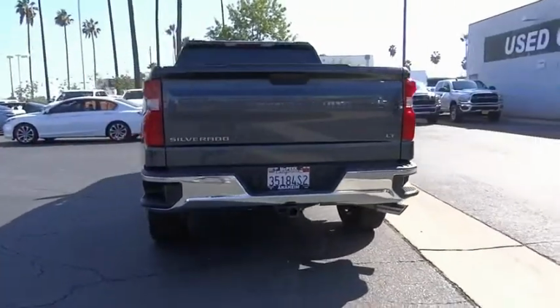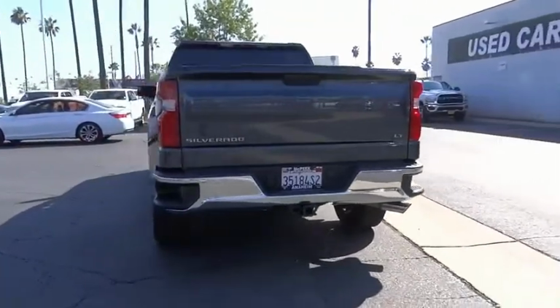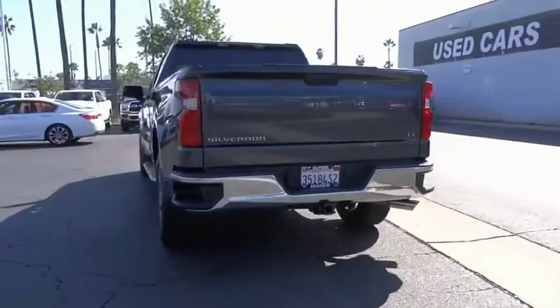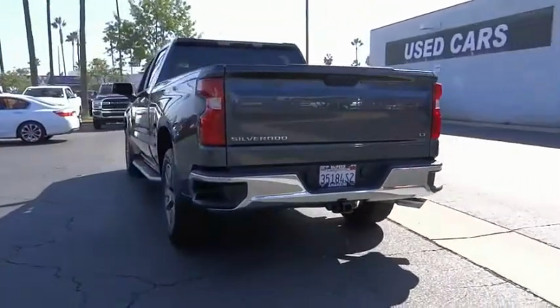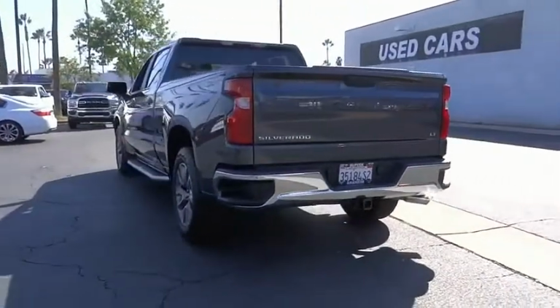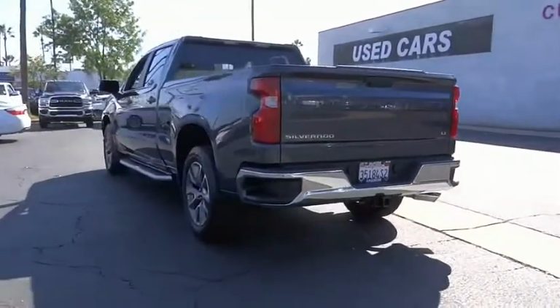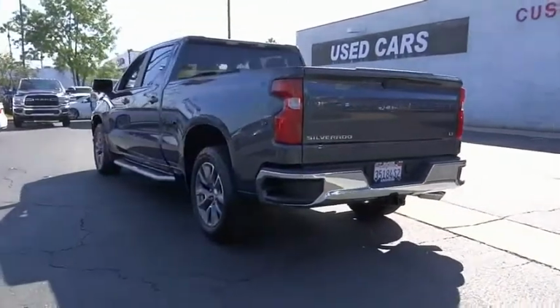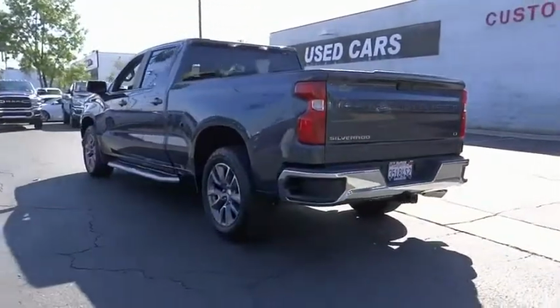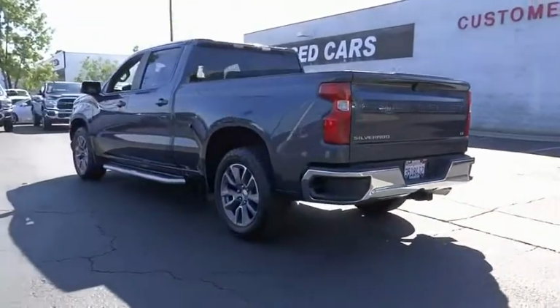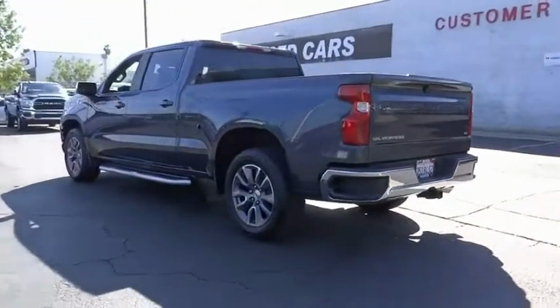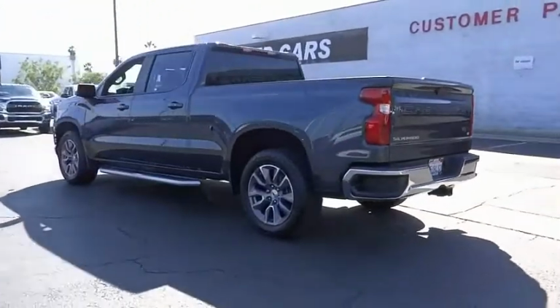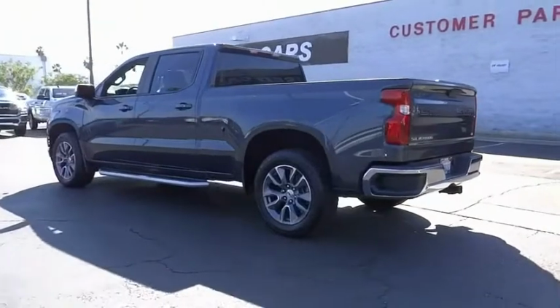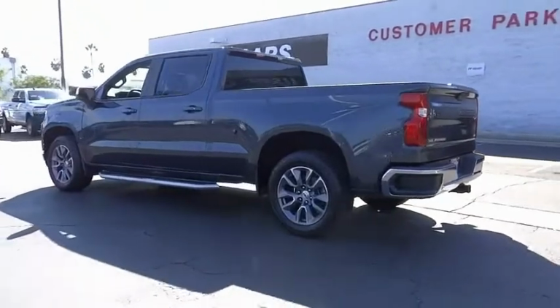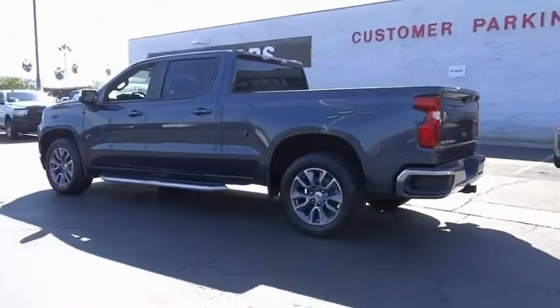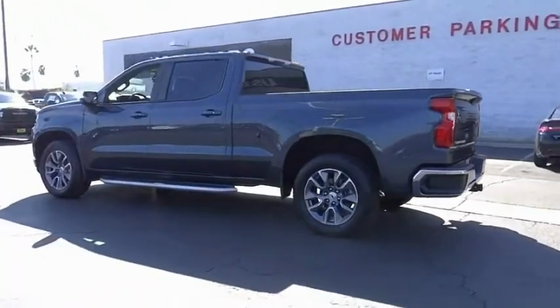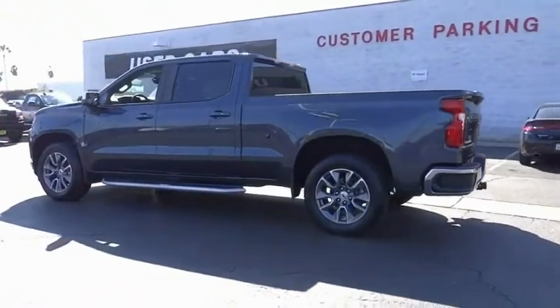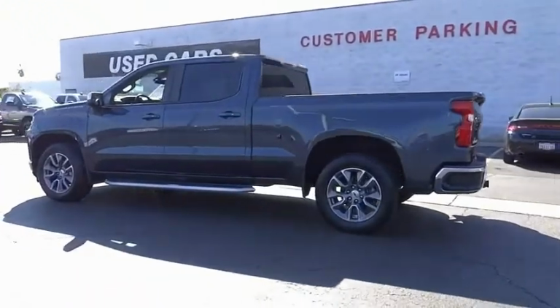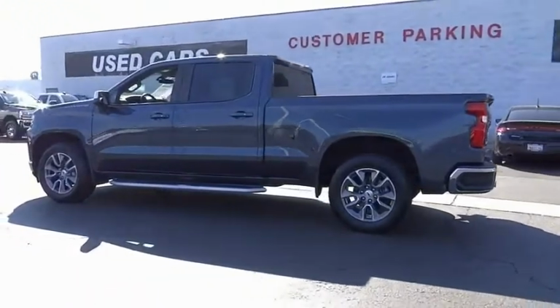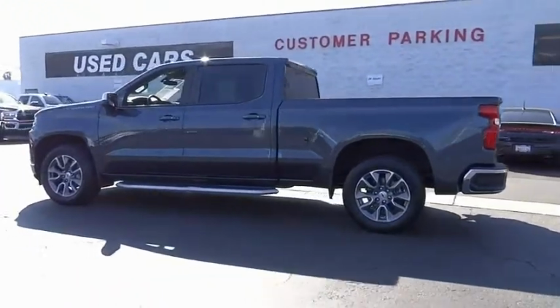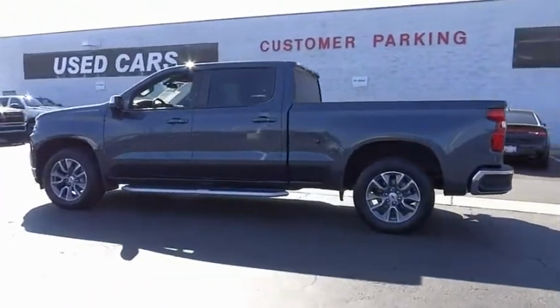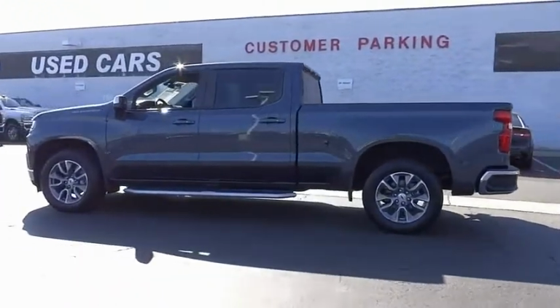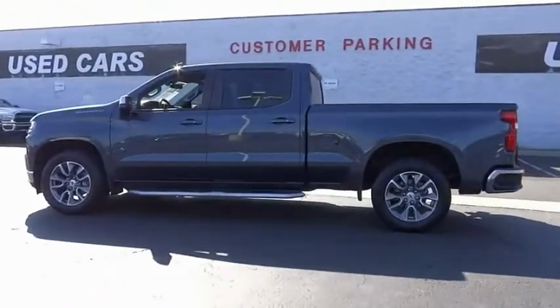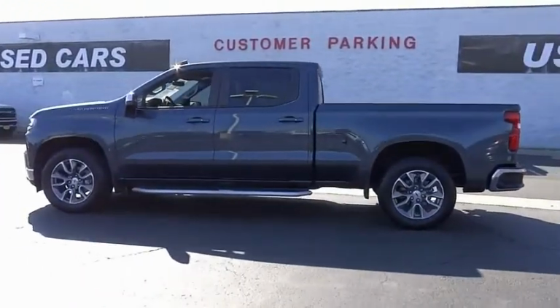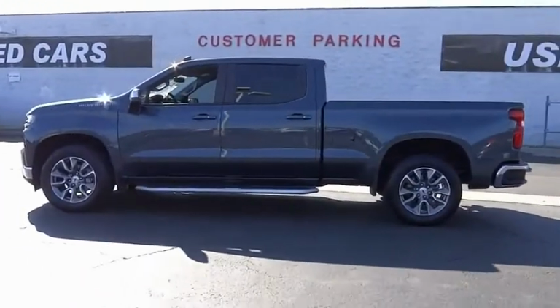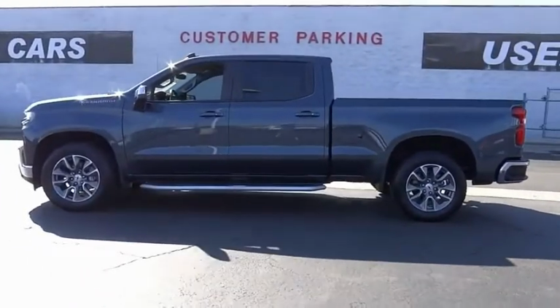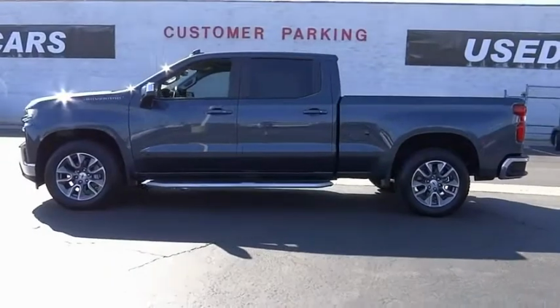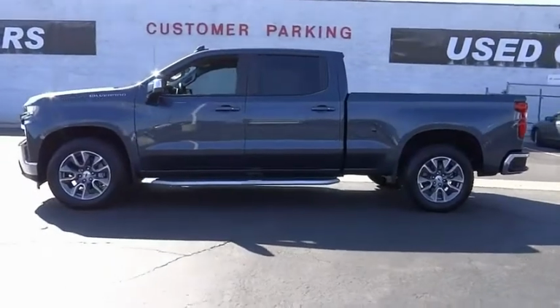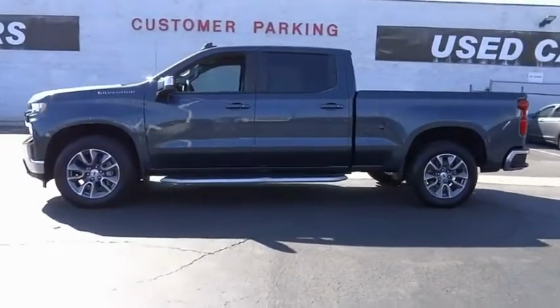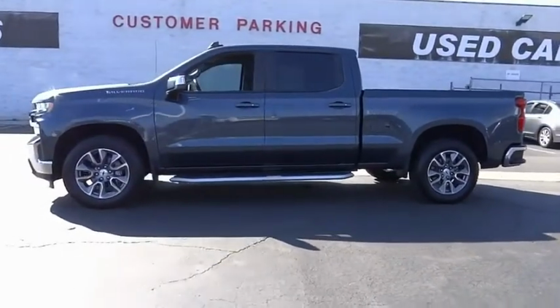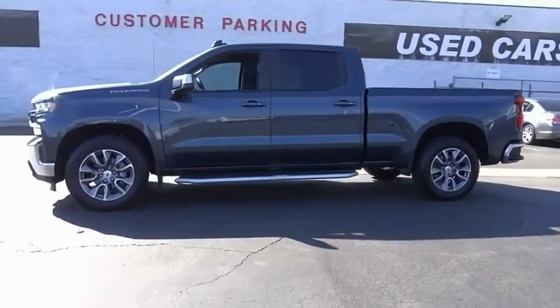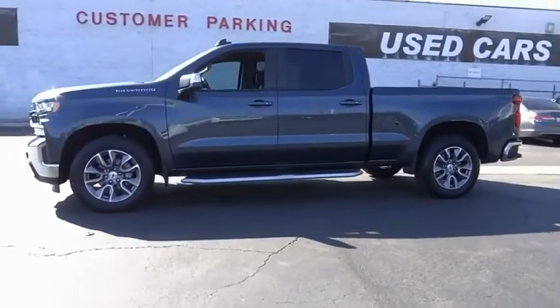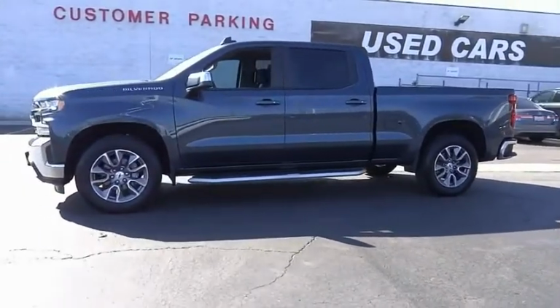Here are some of this vehicle's great options: electronic stability control, alloy wheels, brake assist, traction control, rear step bumper, and remote keyless entry.